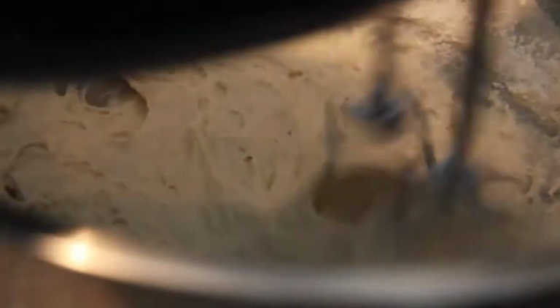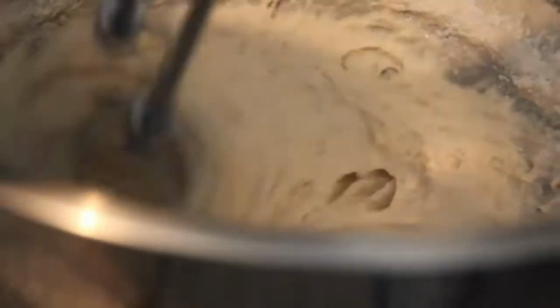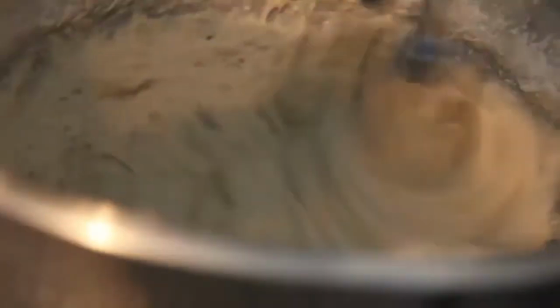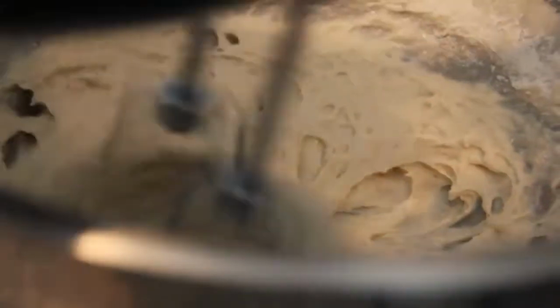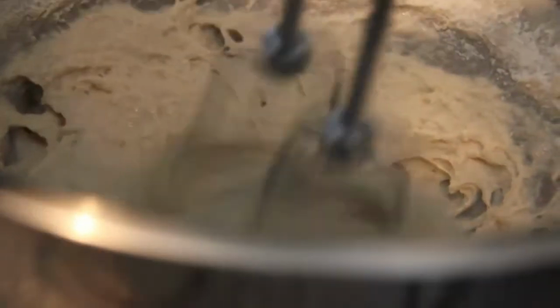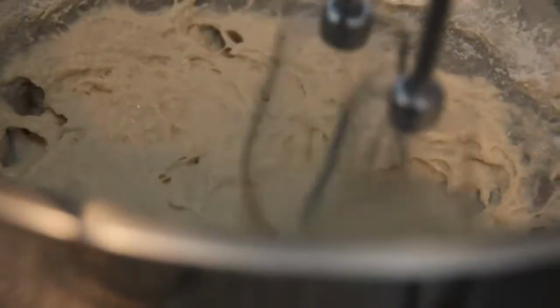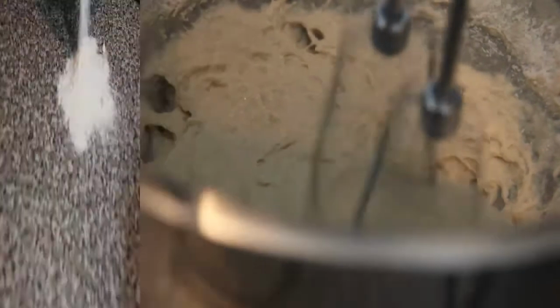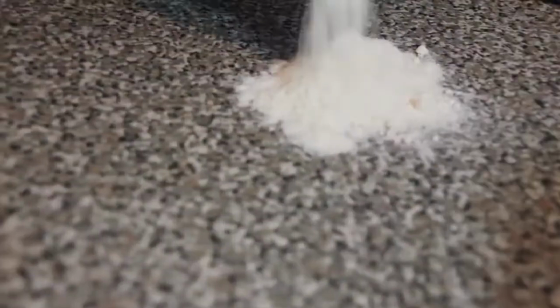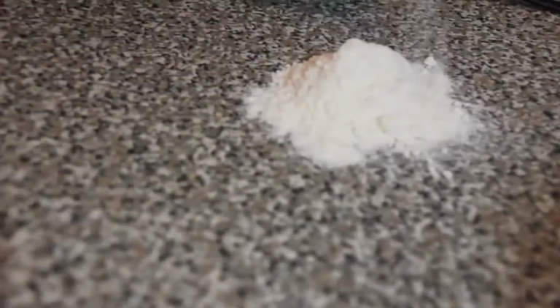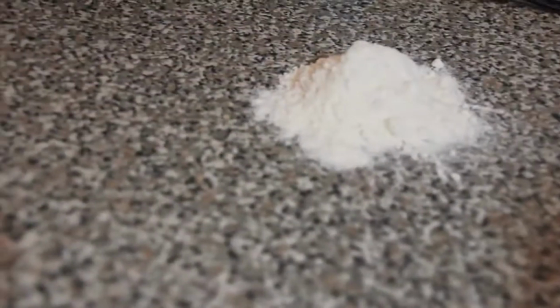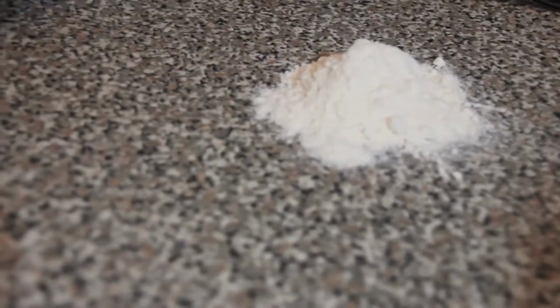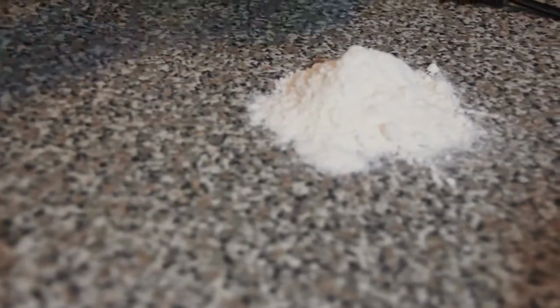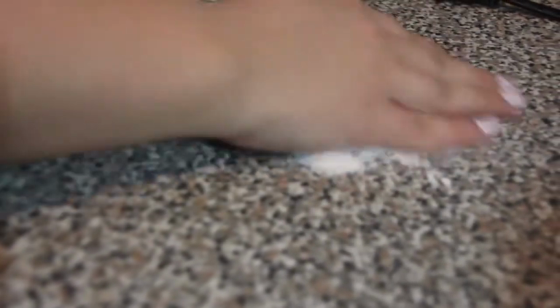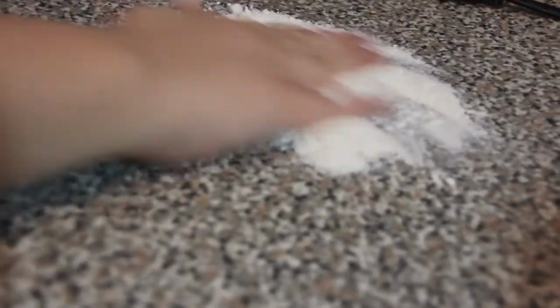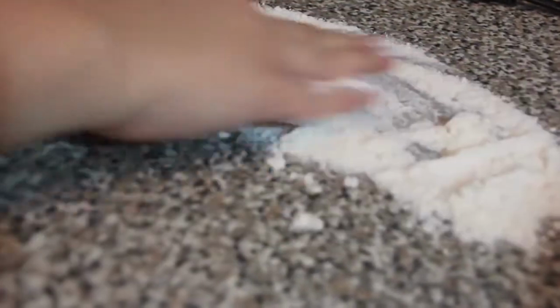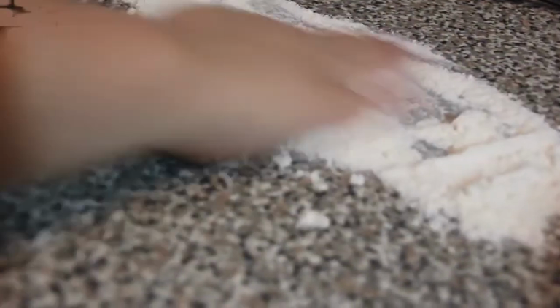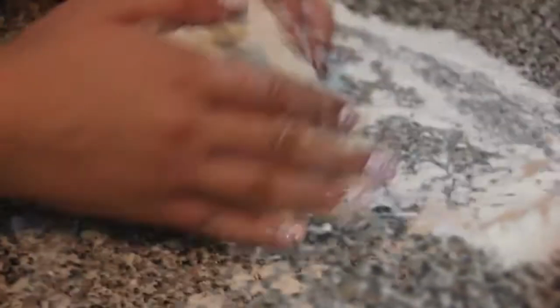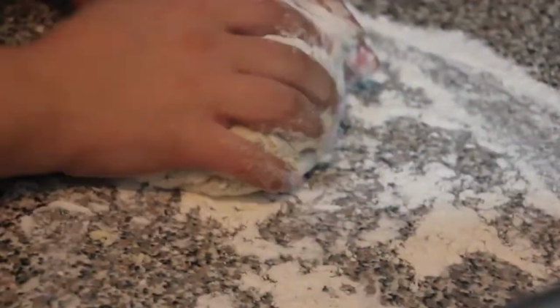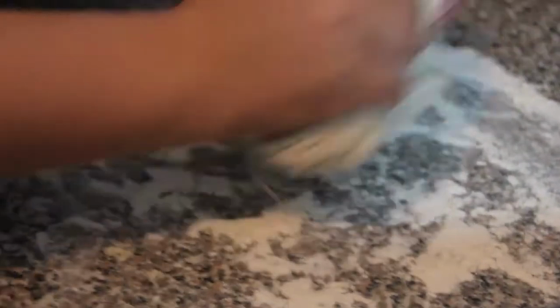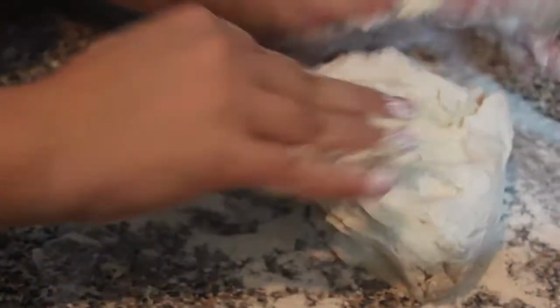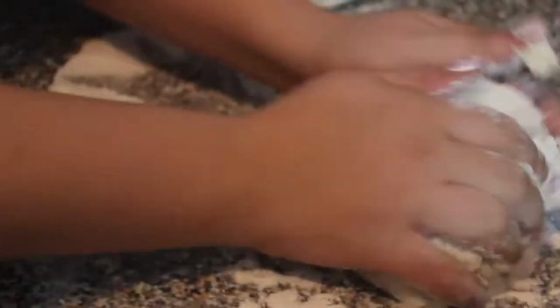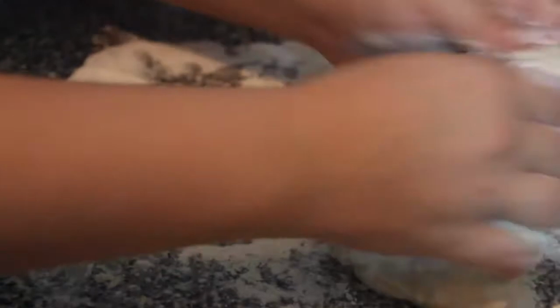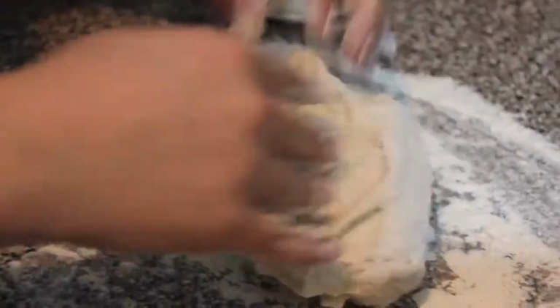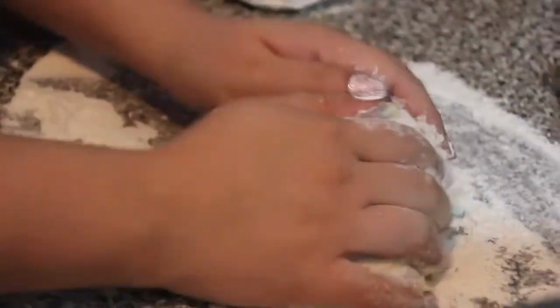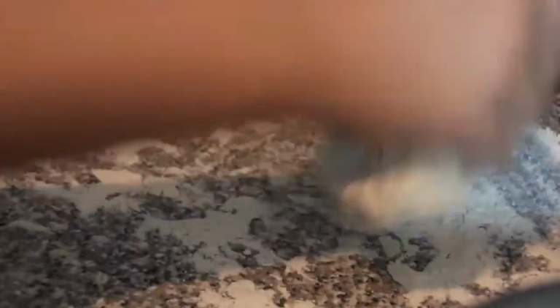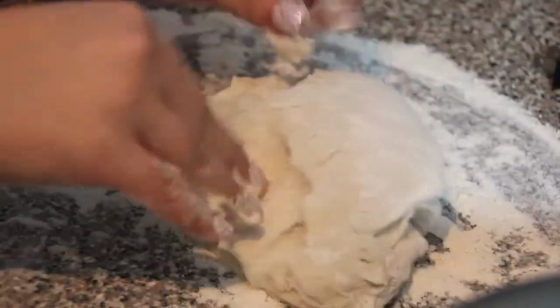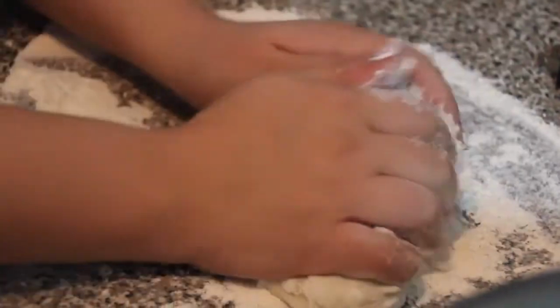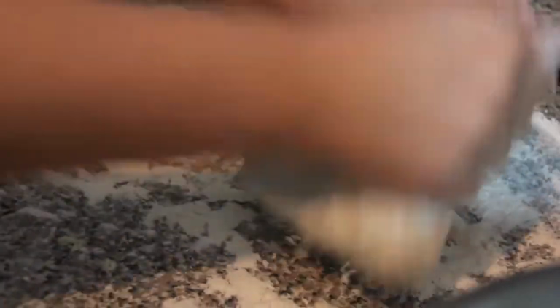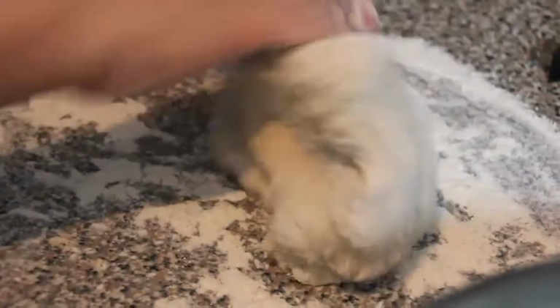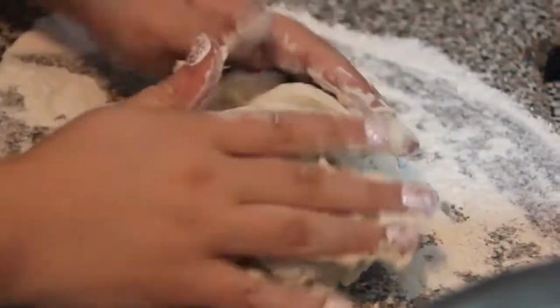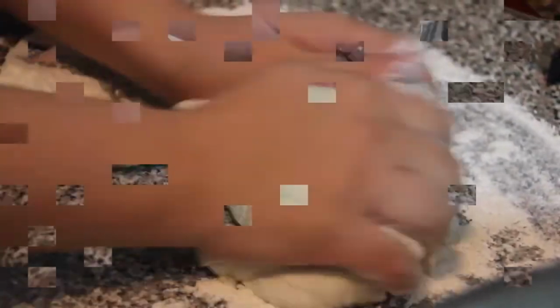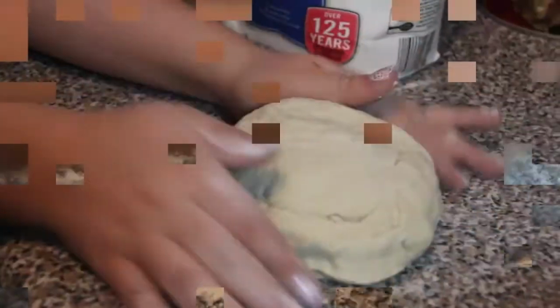Place the dough on a lightly floured surface and knead for five to eight minutes, or until the dough is smooth and springy. Leave the dough in the bowl, cover loosely with plastic wrap, and let rest for 30 minutes.